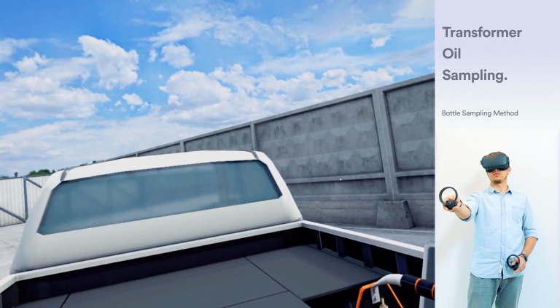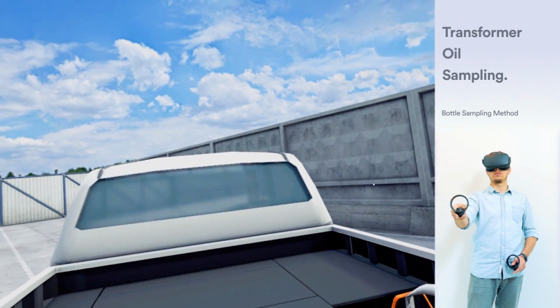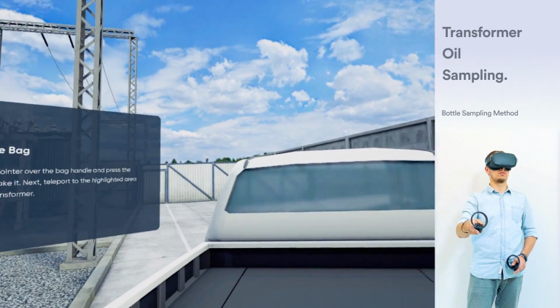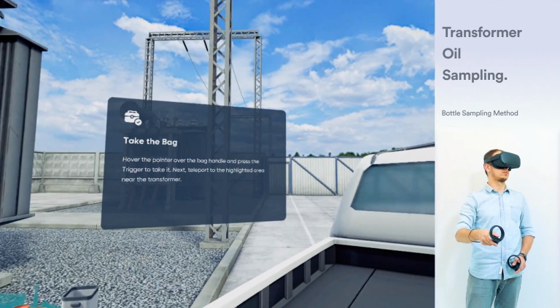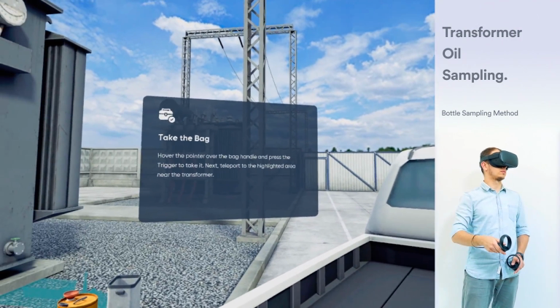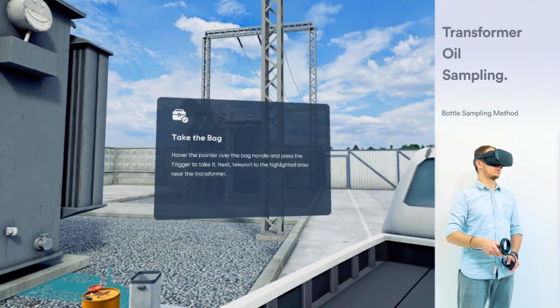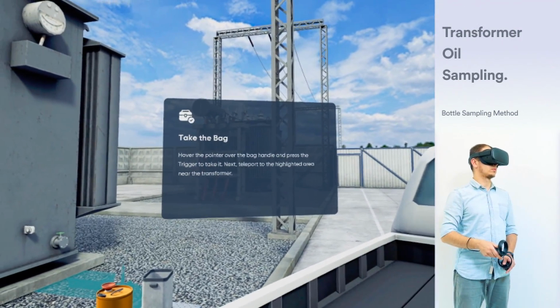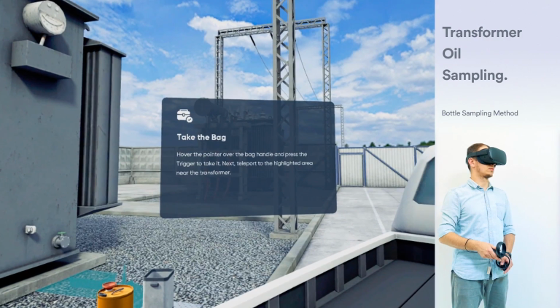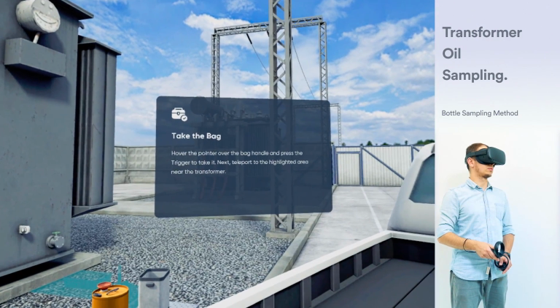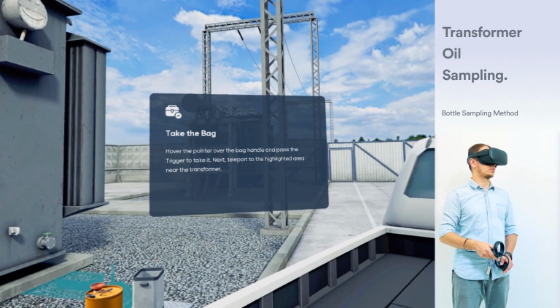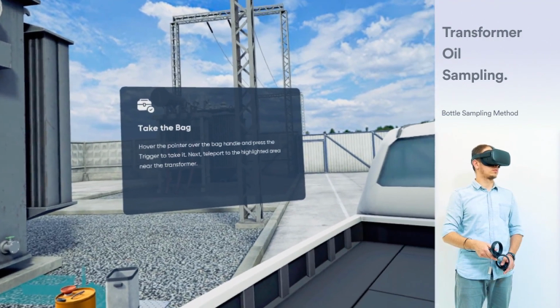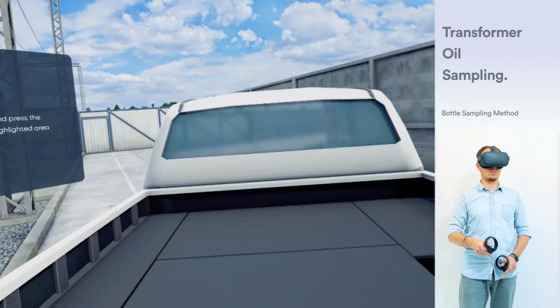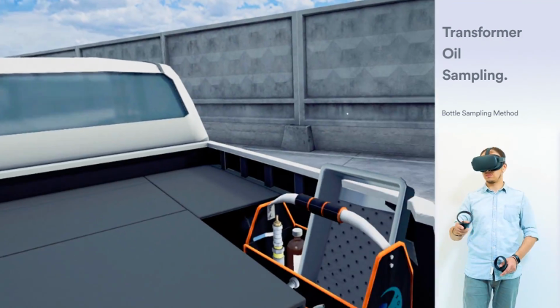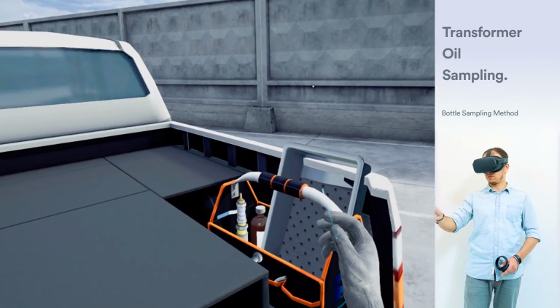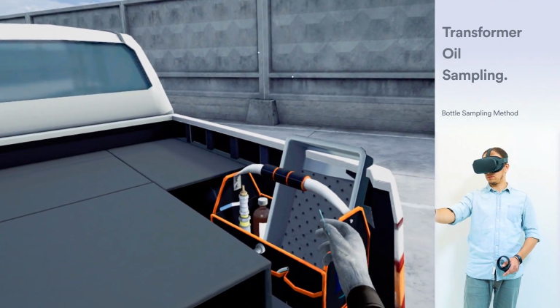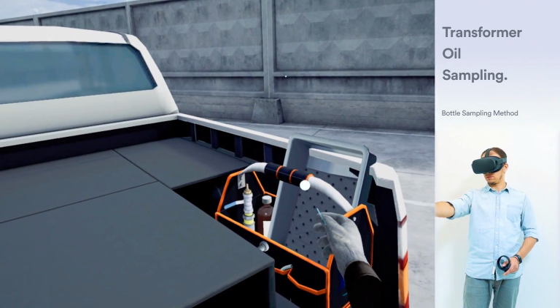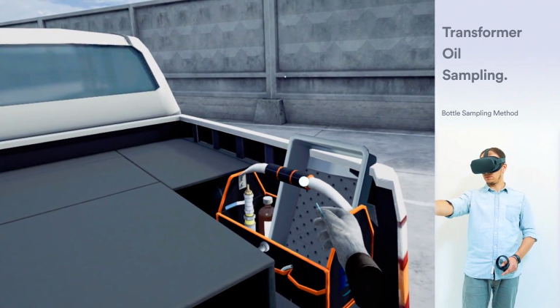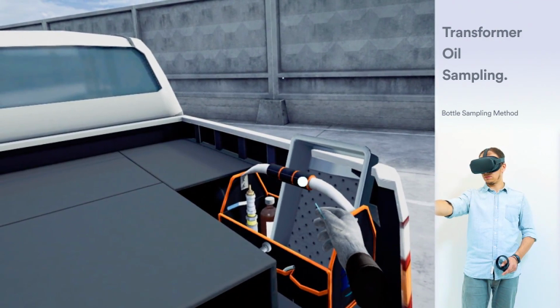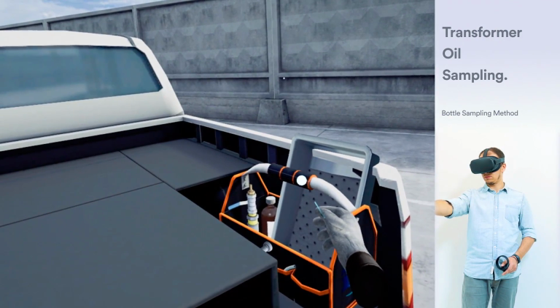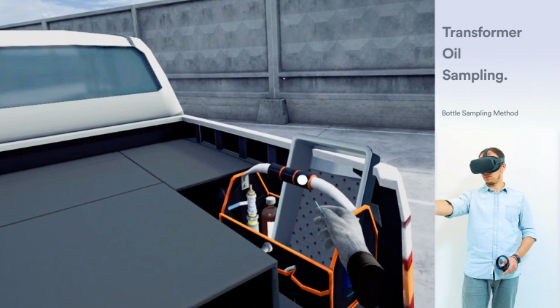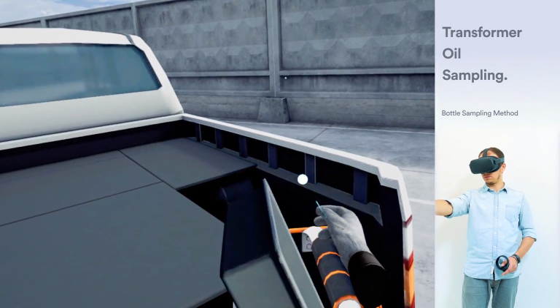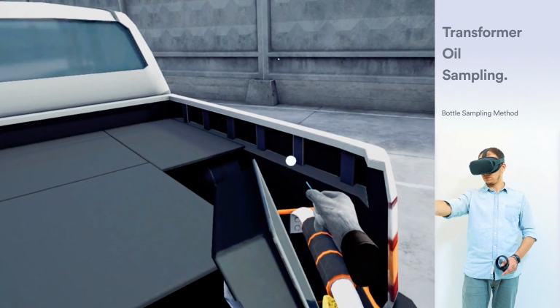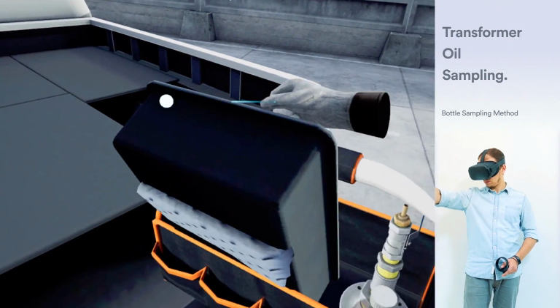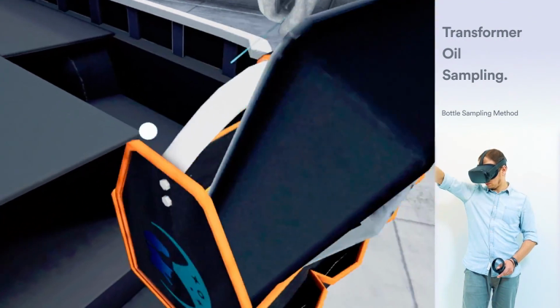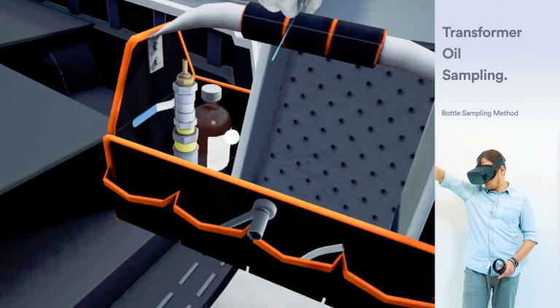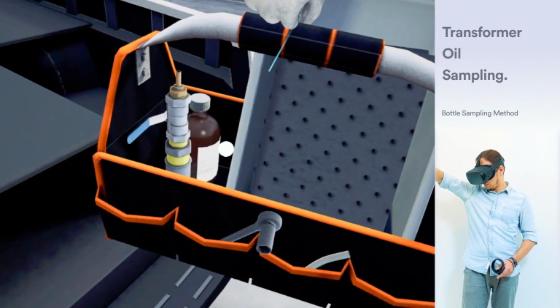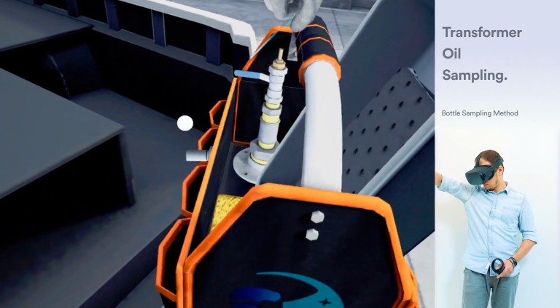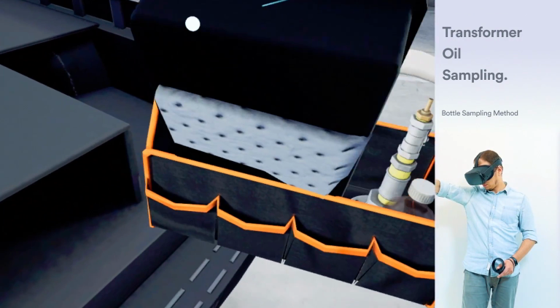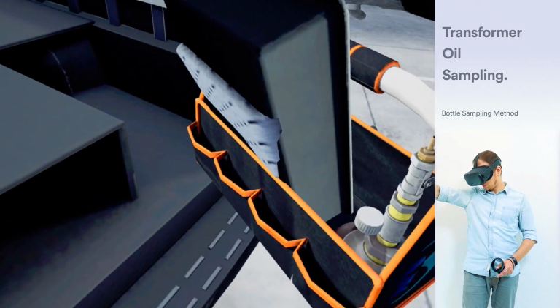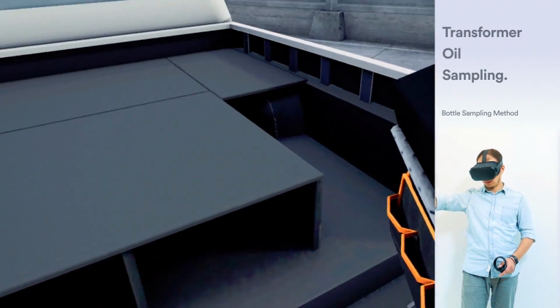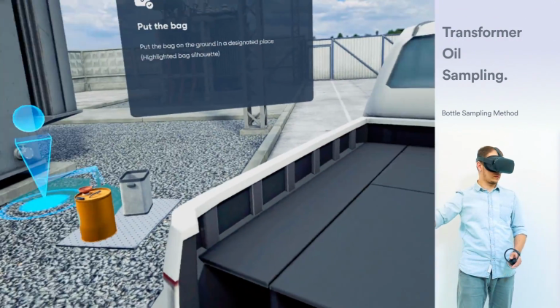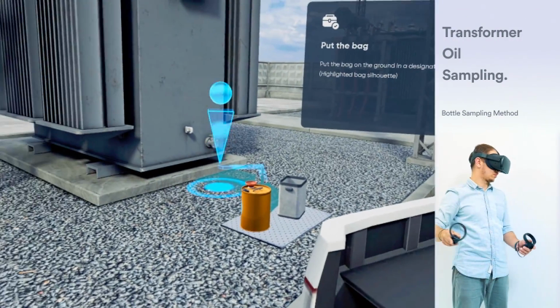Hover the pointer over the bag handle and press the trigger to take it. Next, move to the highlighted area near the transformer. Put the bag on the ground in a designated place where the highlighted silhouette is.